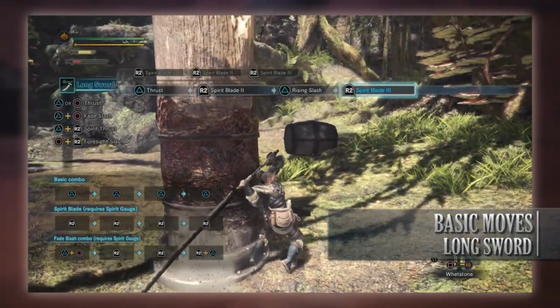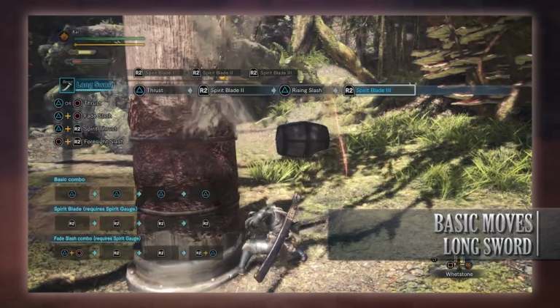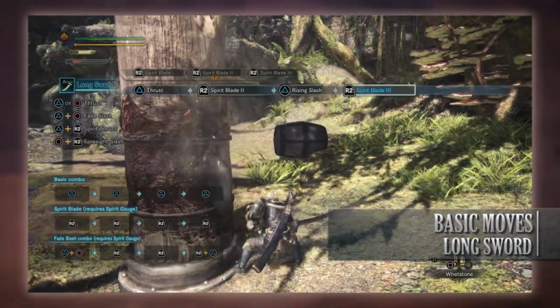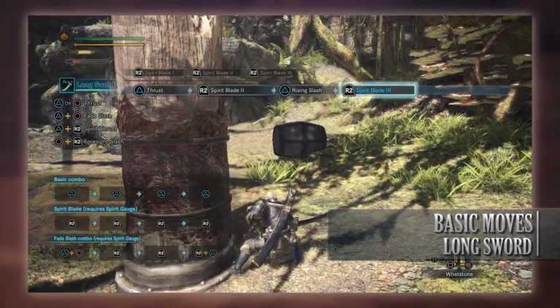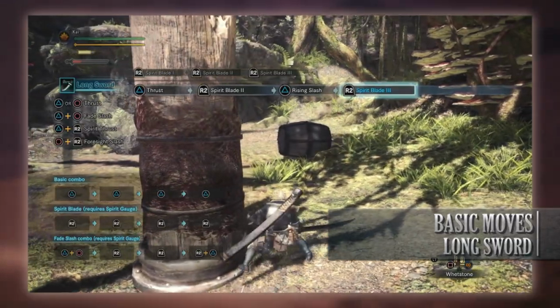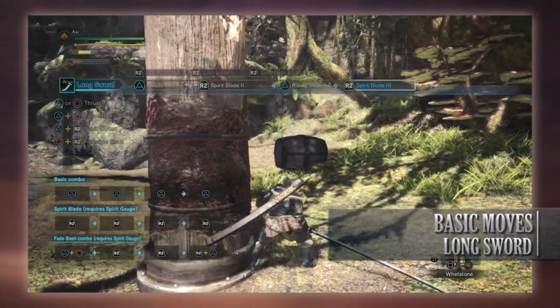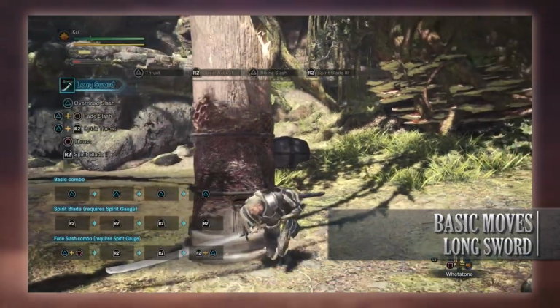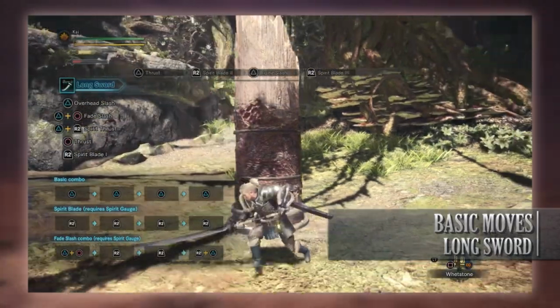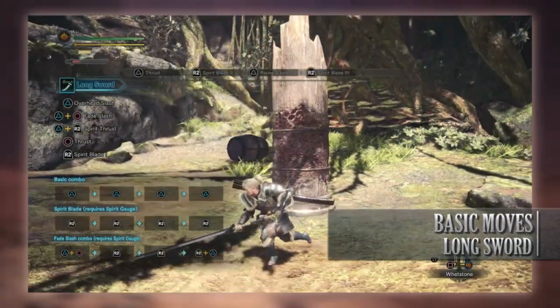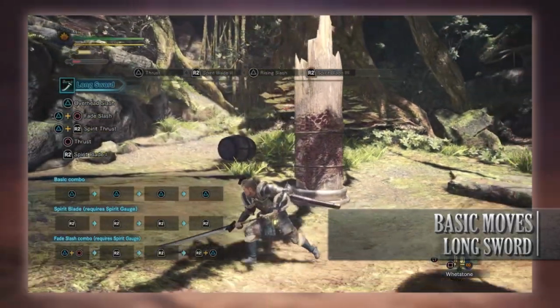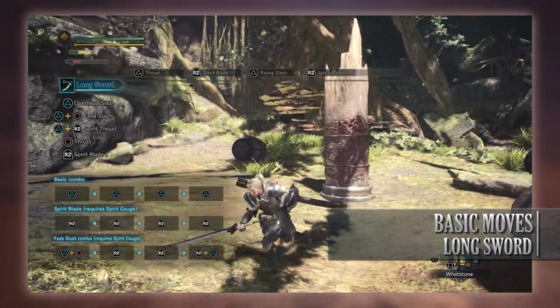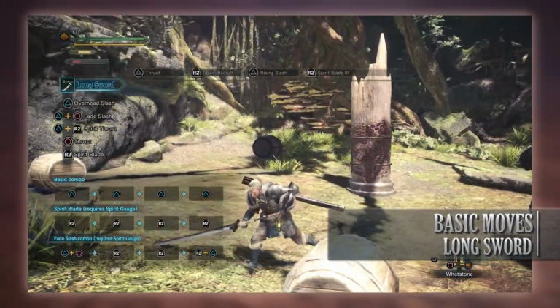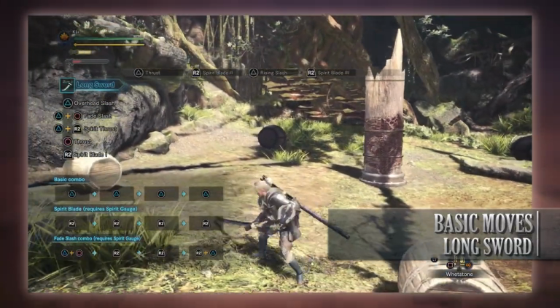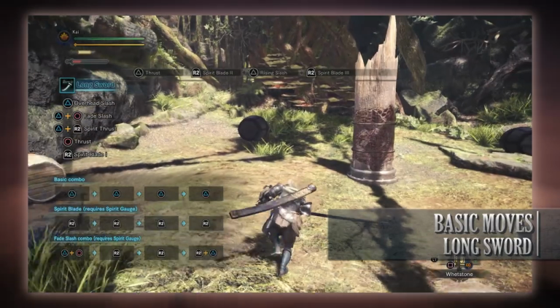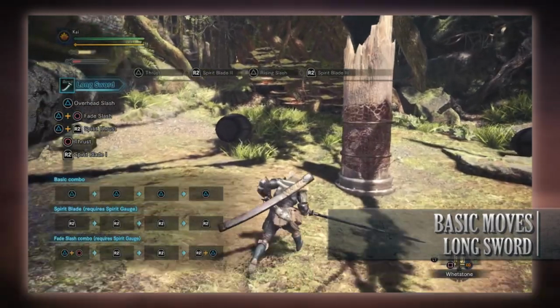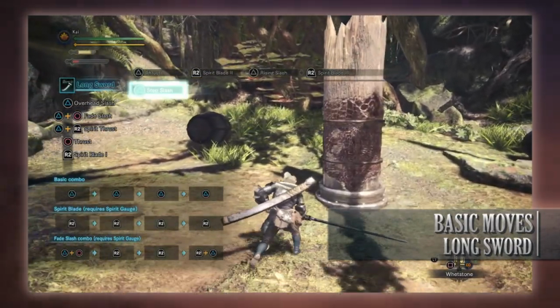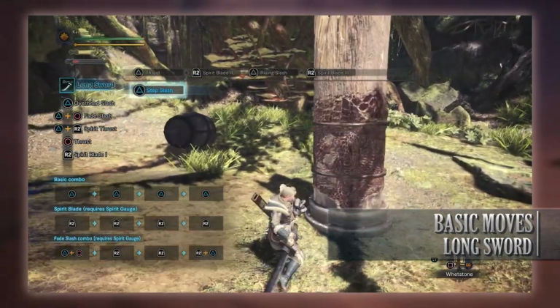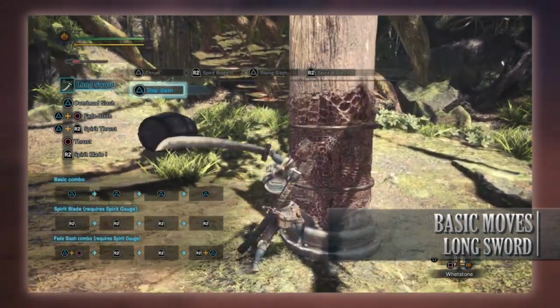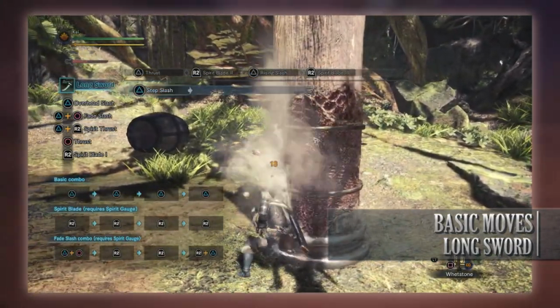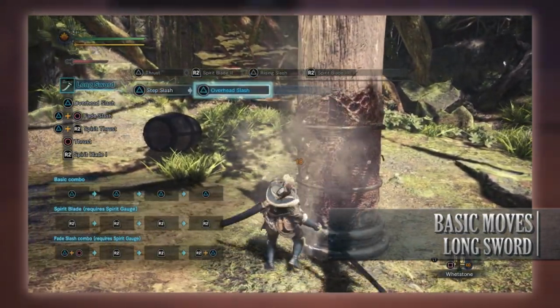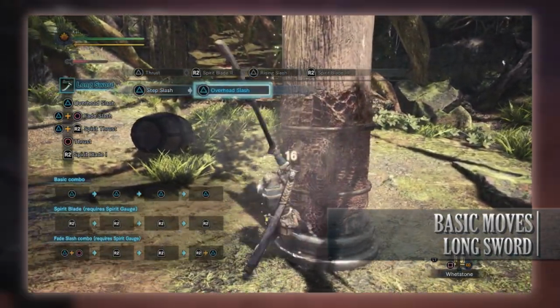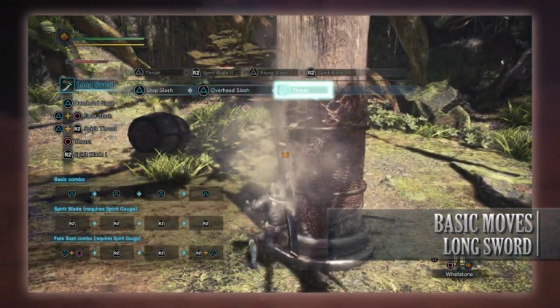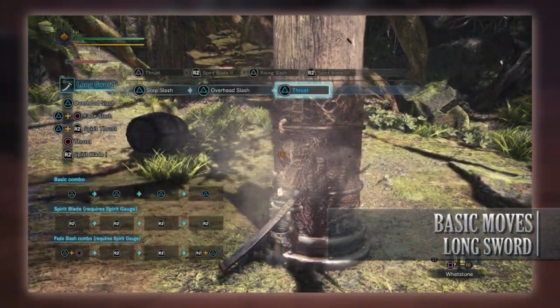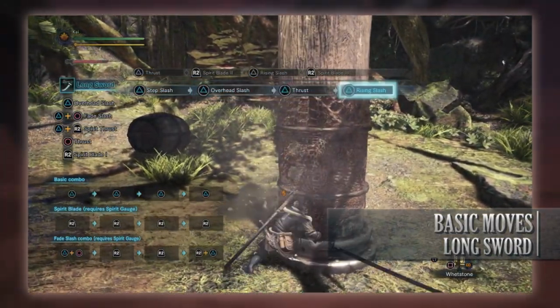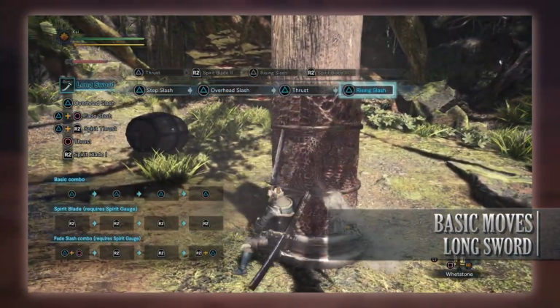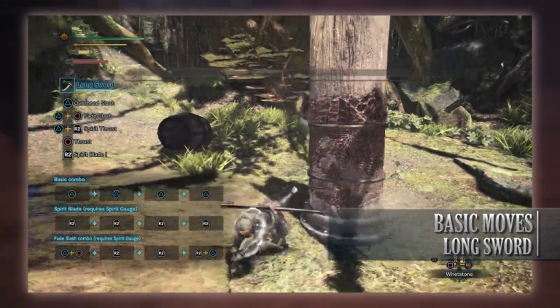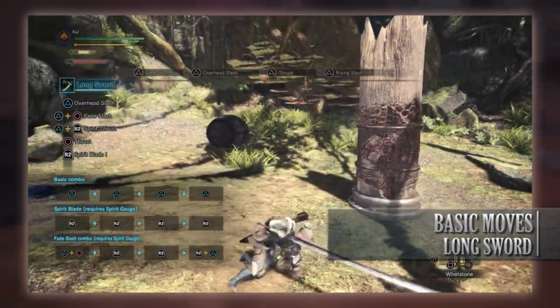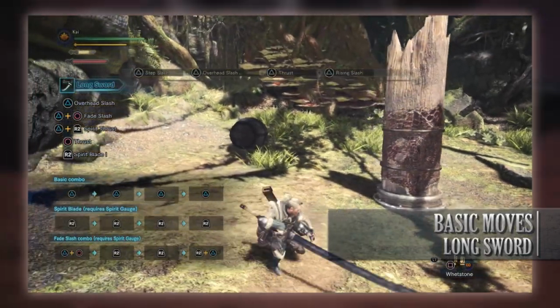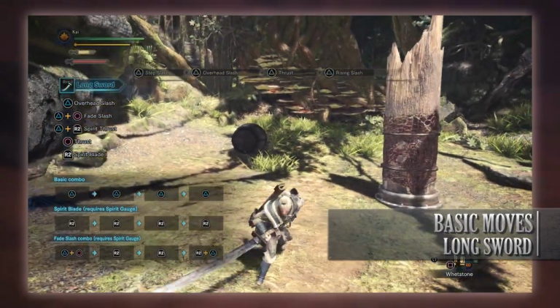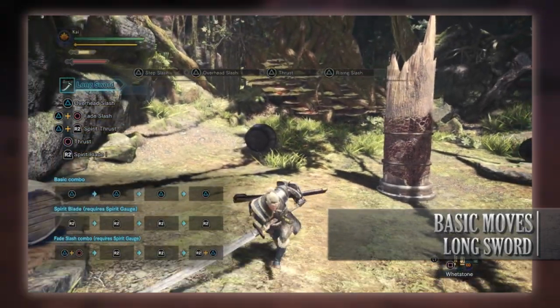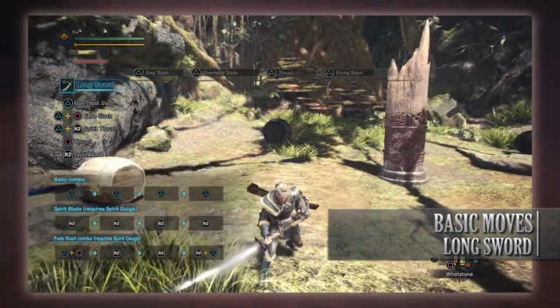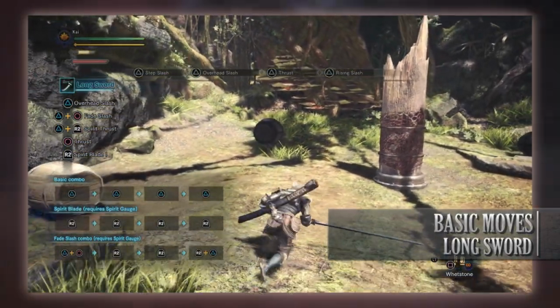So you could go Spirit Blade Attack 1, then Thrust, then go into Spirit Blade 2, then Rising Slash, and then go into Spirit Blade 3. However, the most important move follows Spirit Blade 3, which is the Spirit Round Slash.